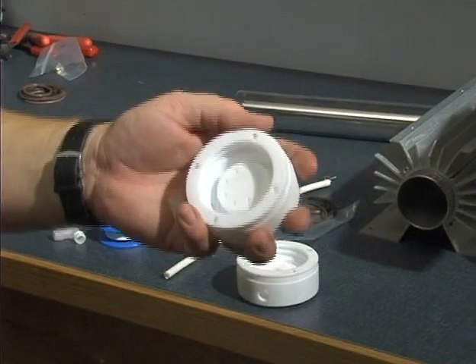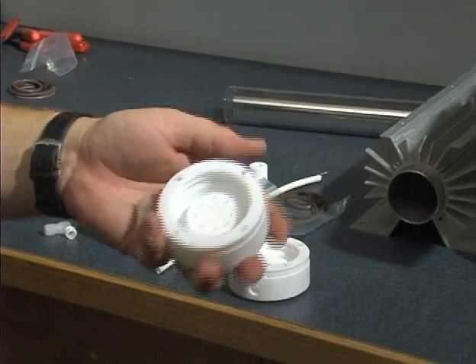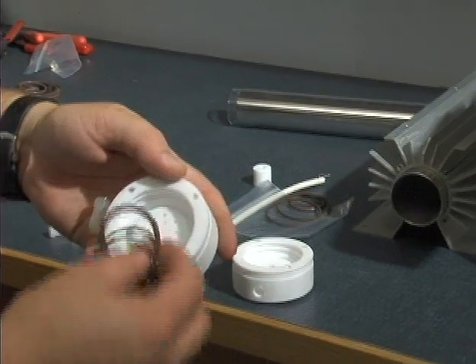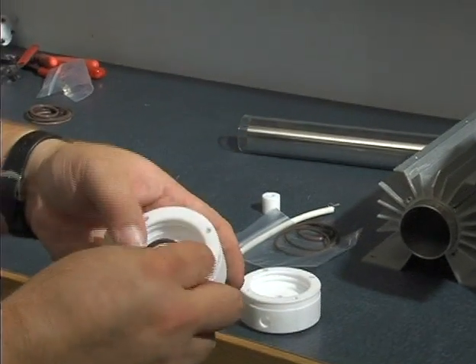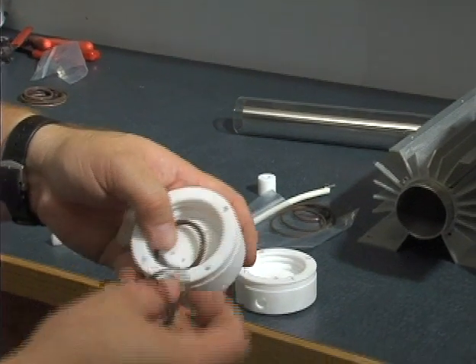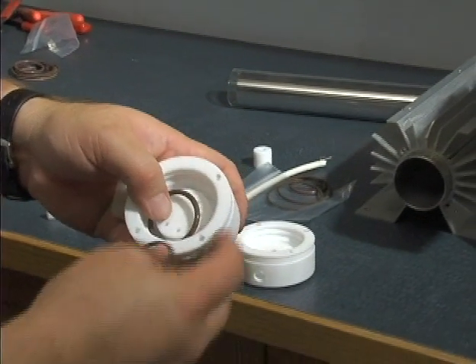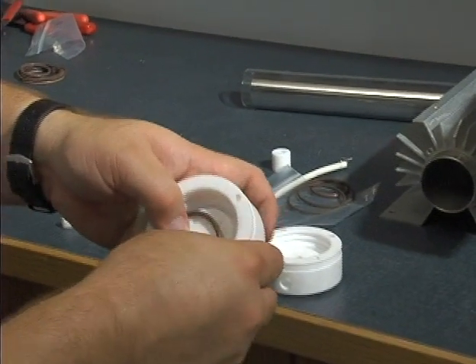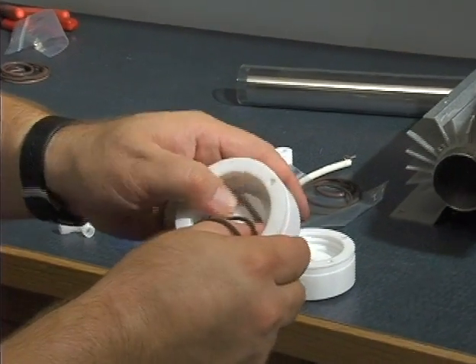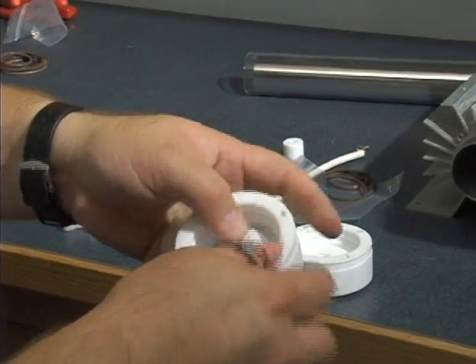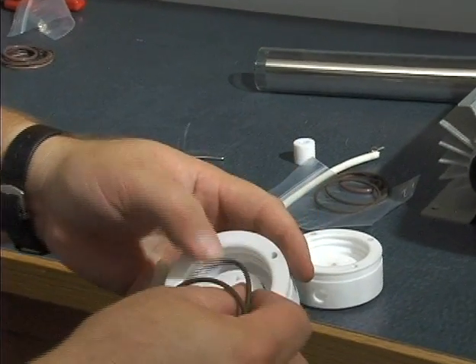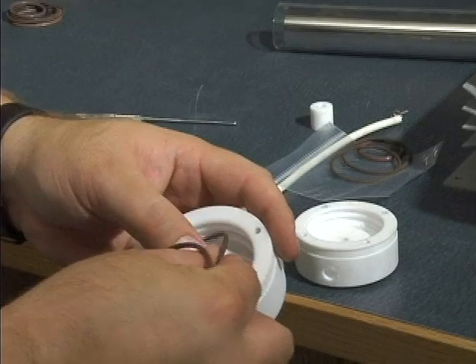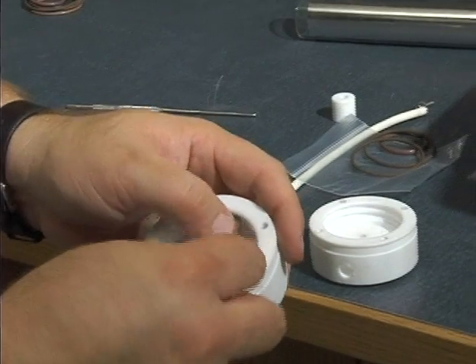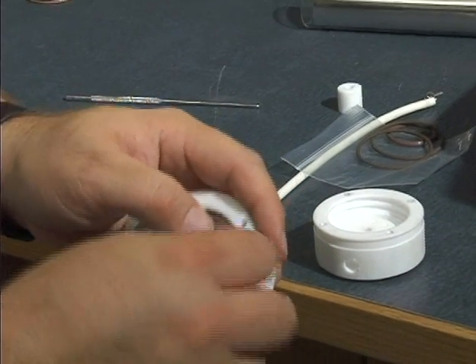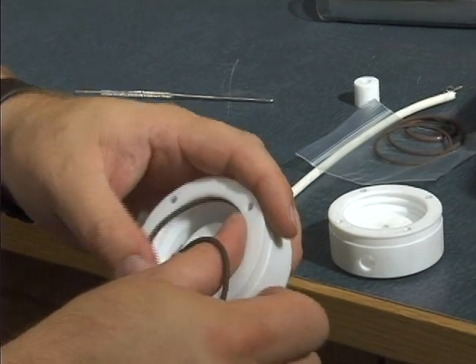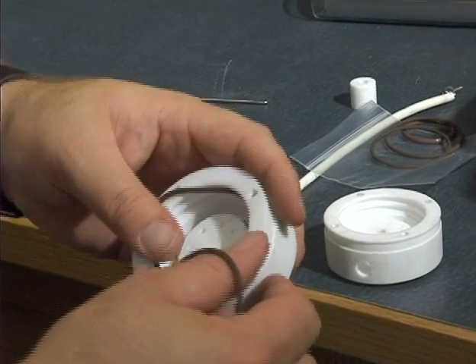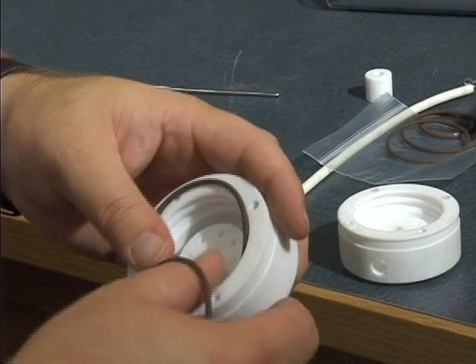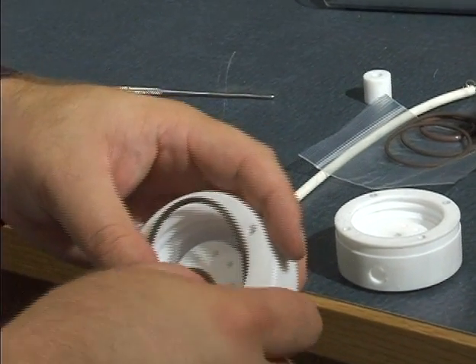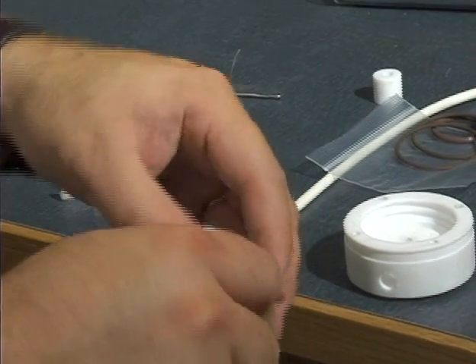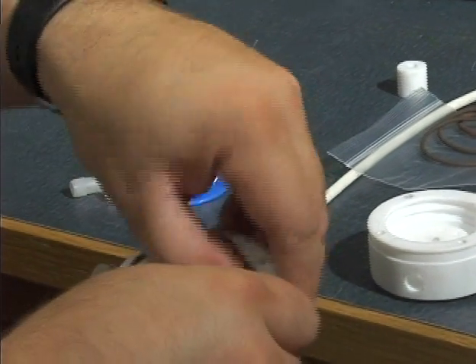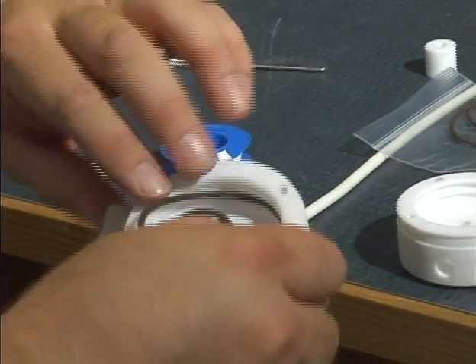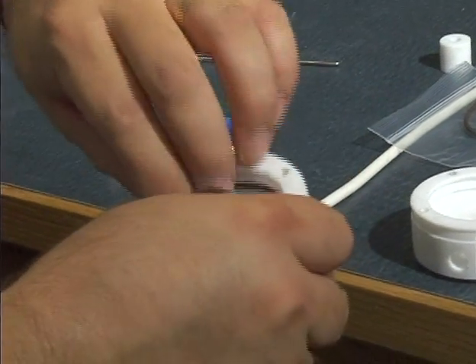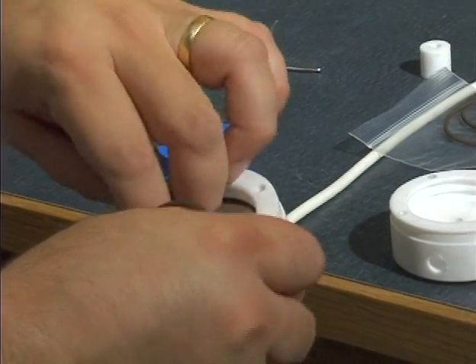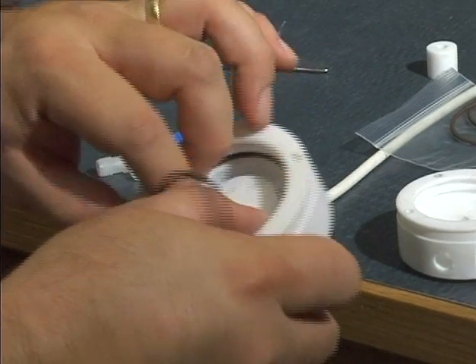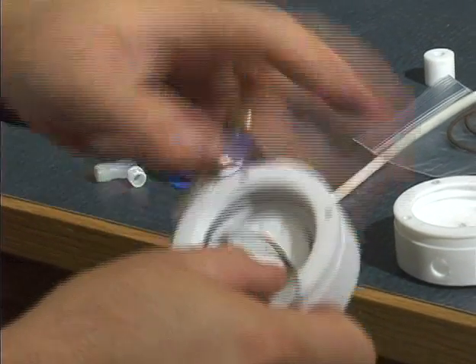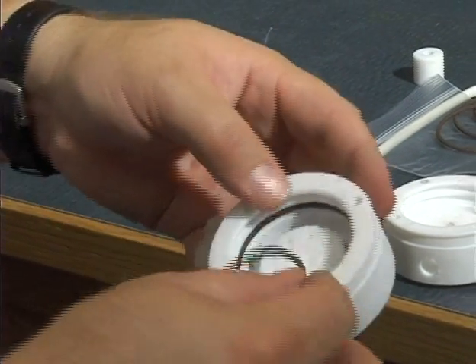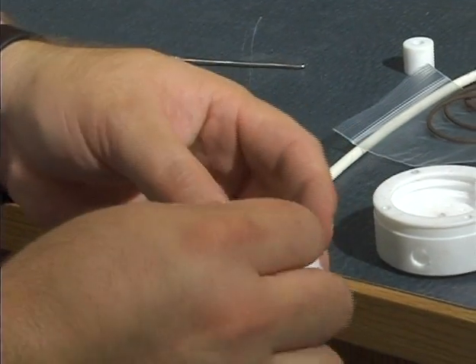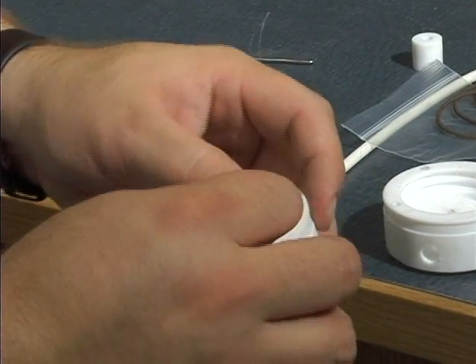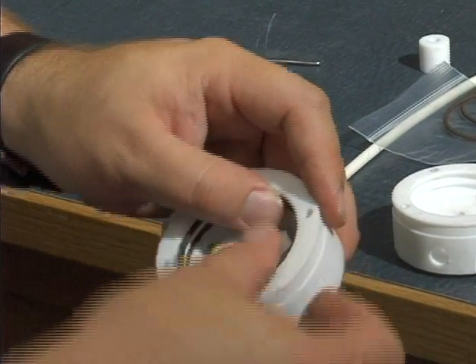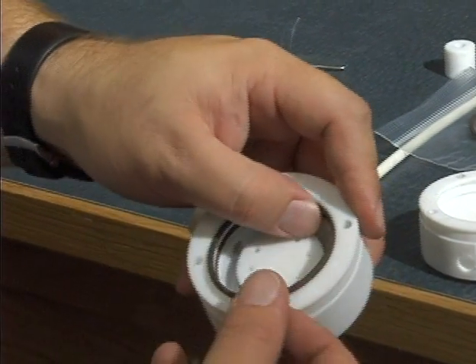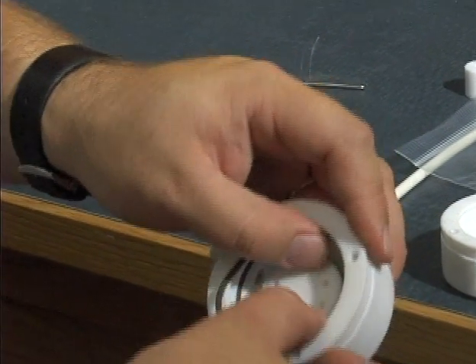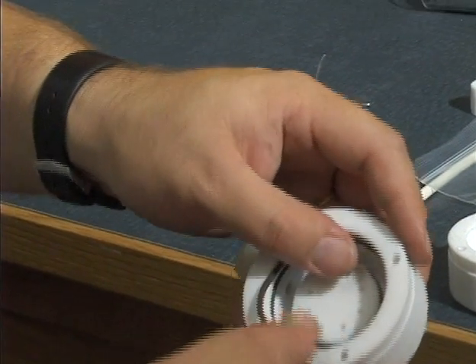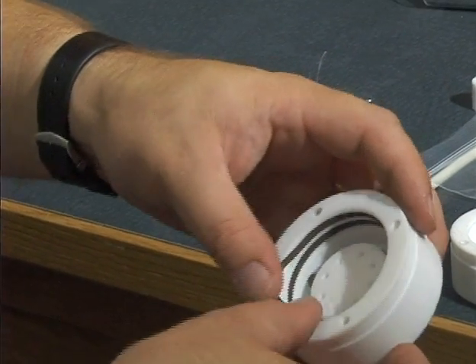Inserting the O-rings is very straightforward — one in the middle, two on the outside. They do not require any lubrication or anything like that for these vacuum chambers. Do that on both end caps.